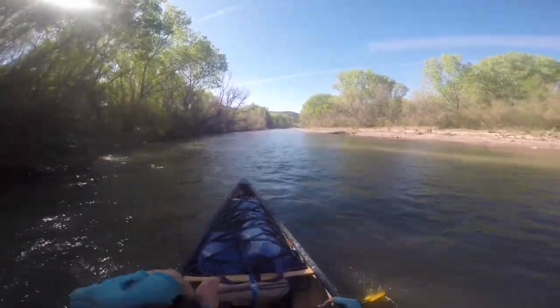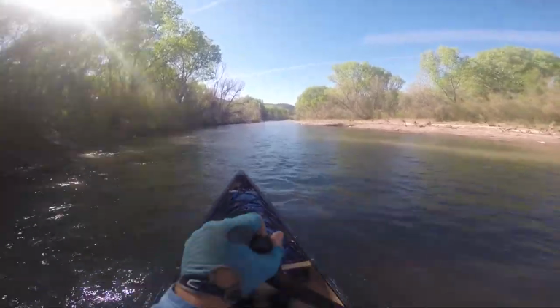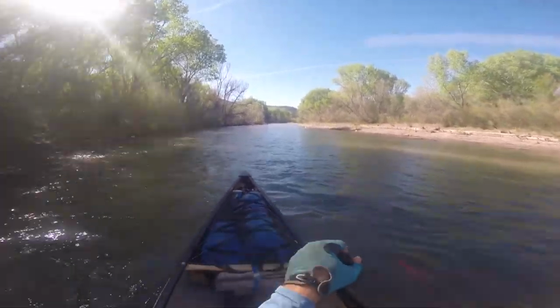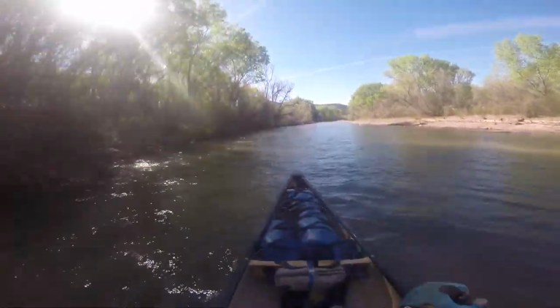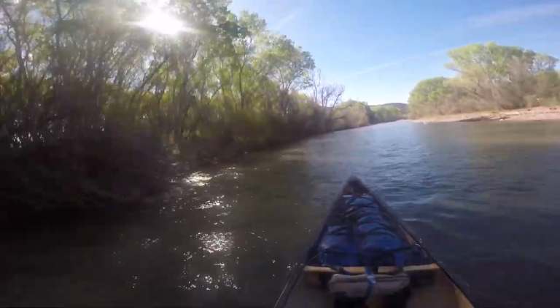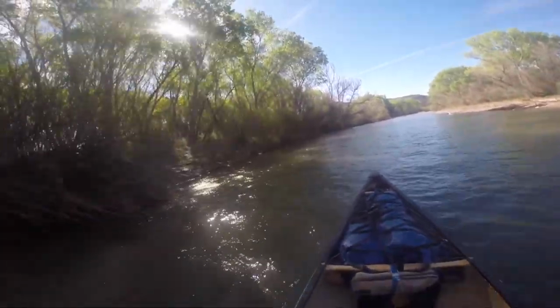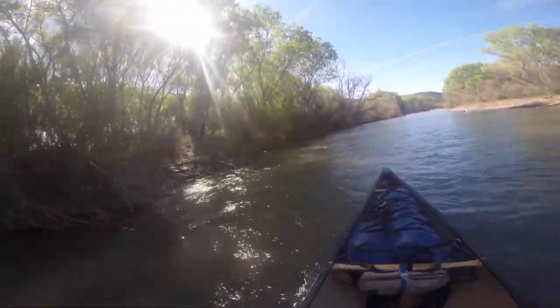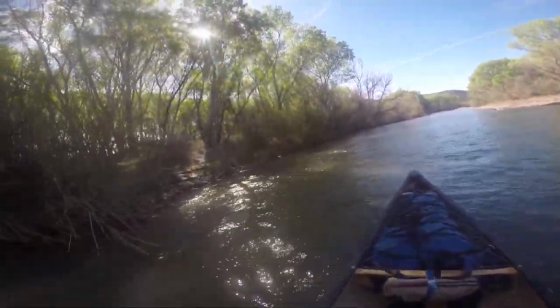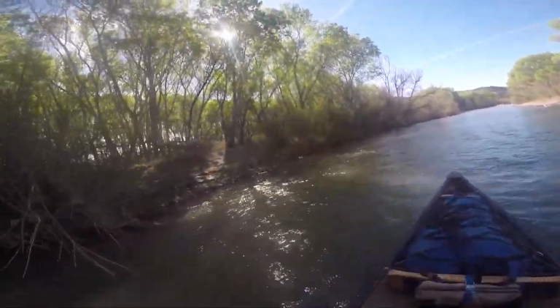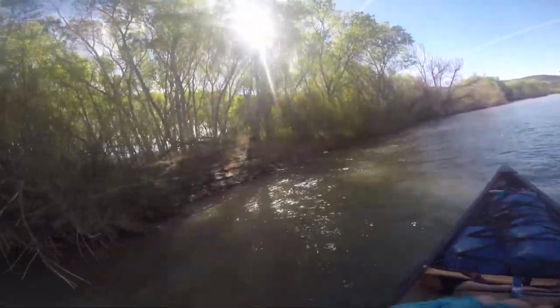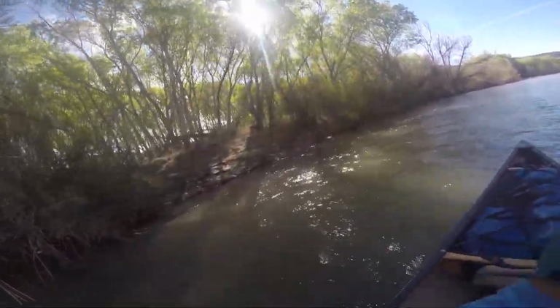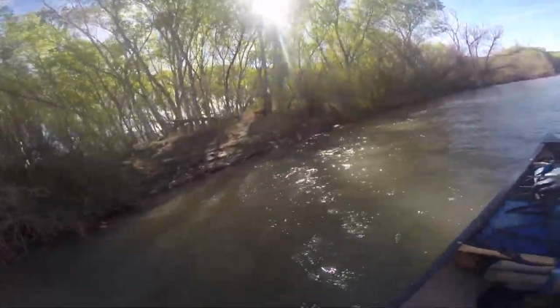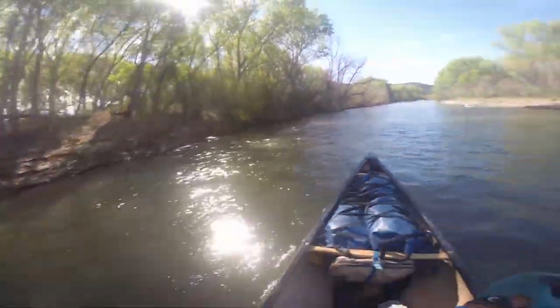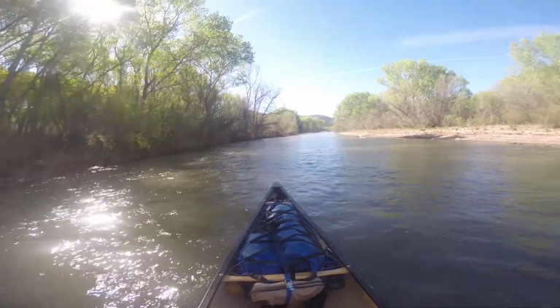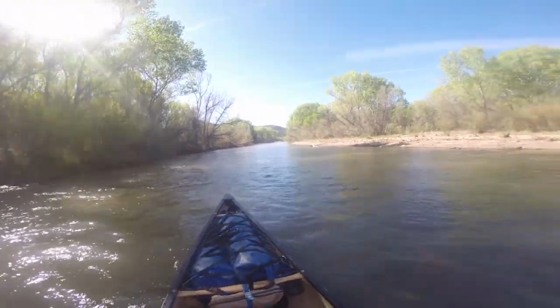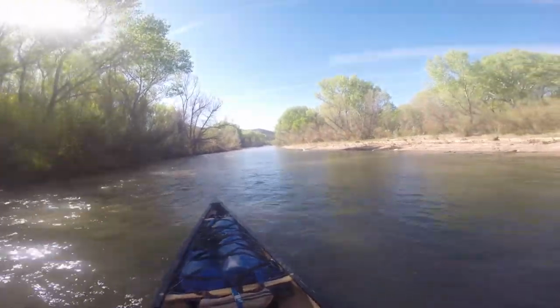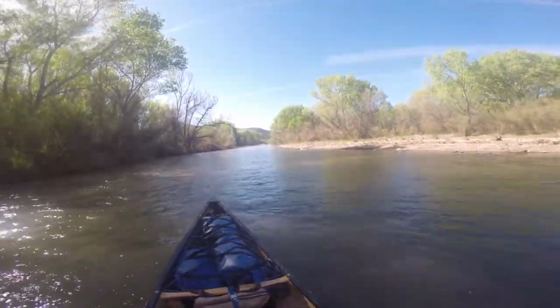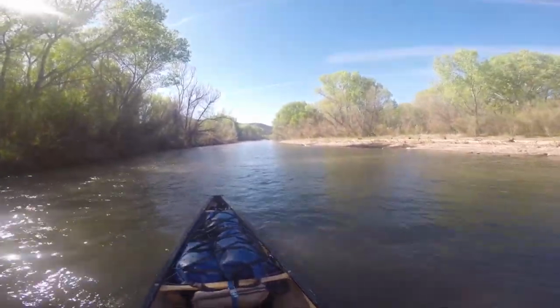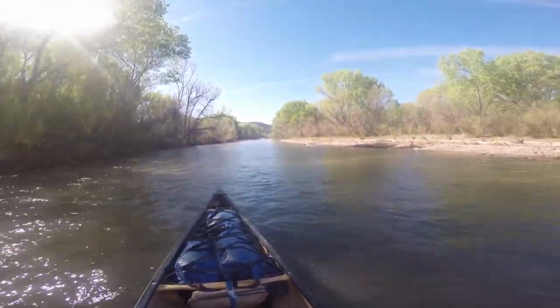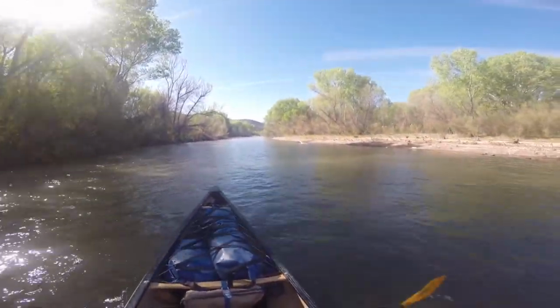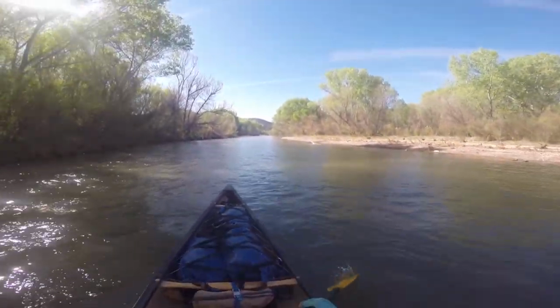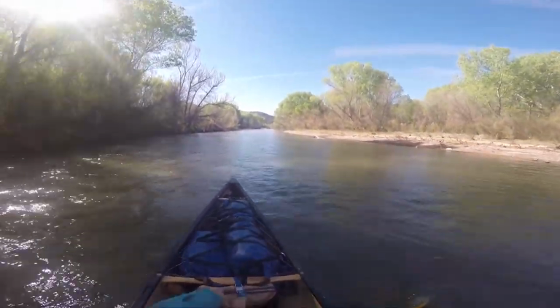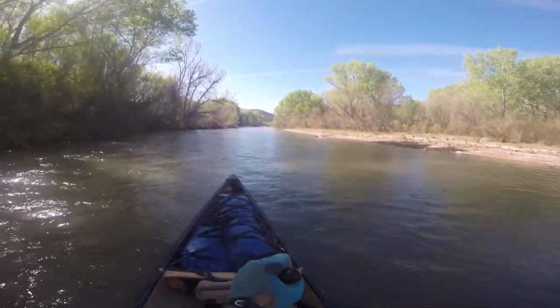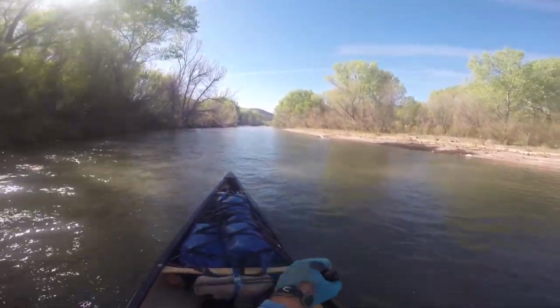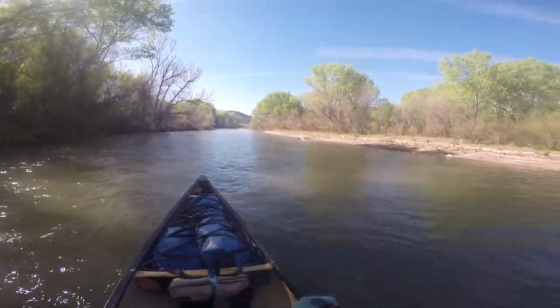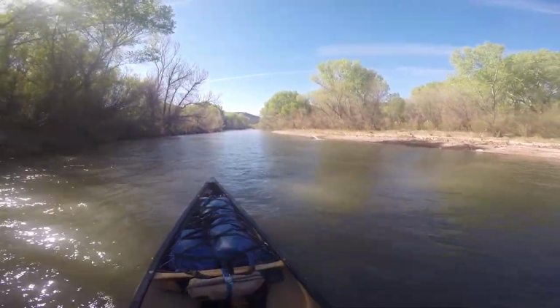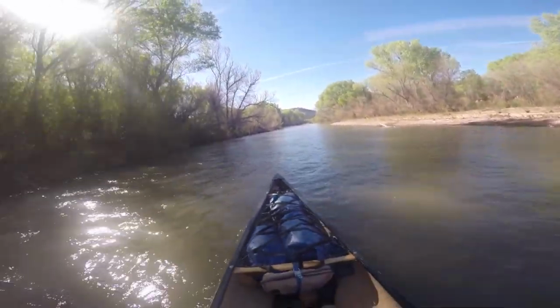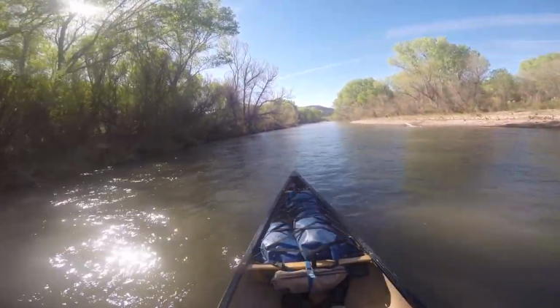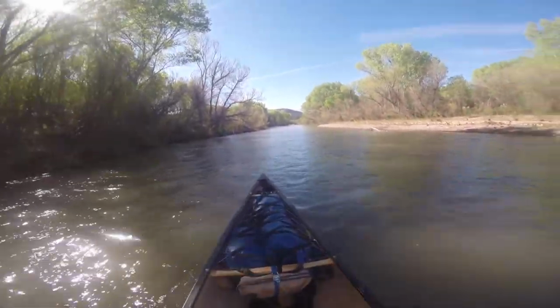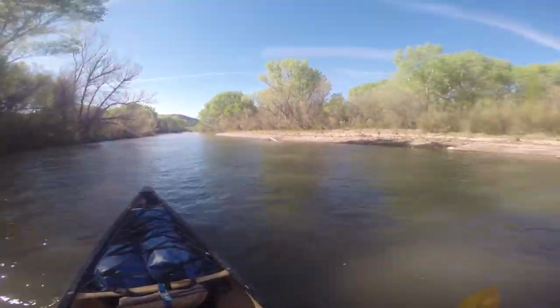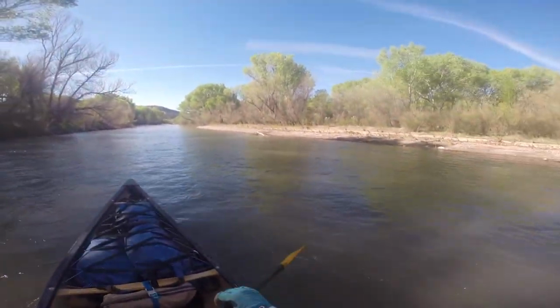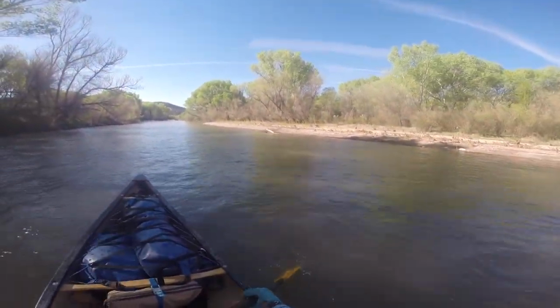We're somewhere in the vicinity of 200. Red Rock. It seems we're about the same up here. It feels like 200.